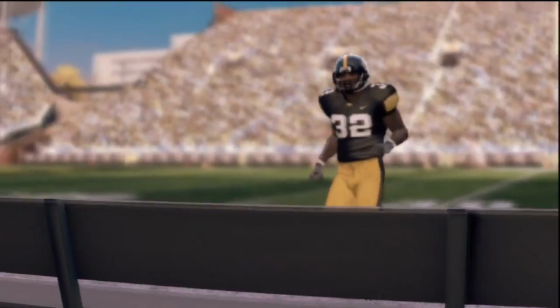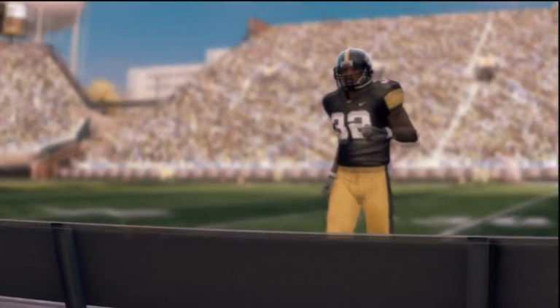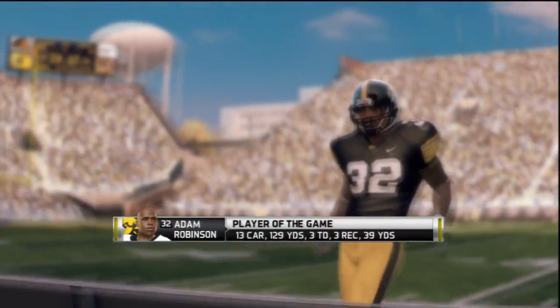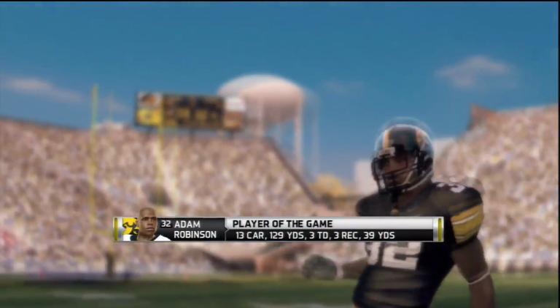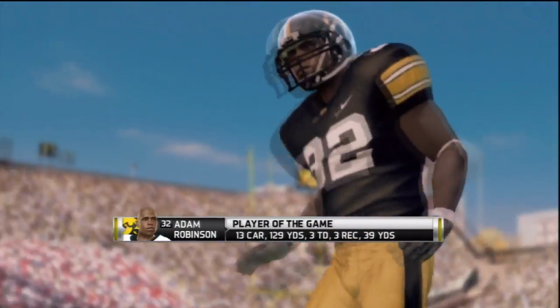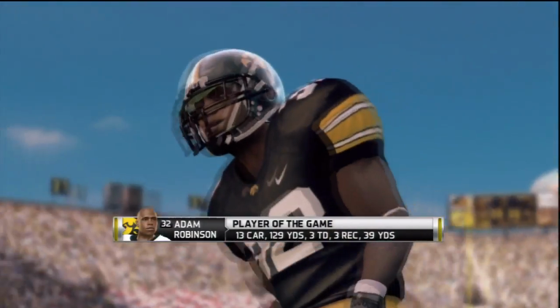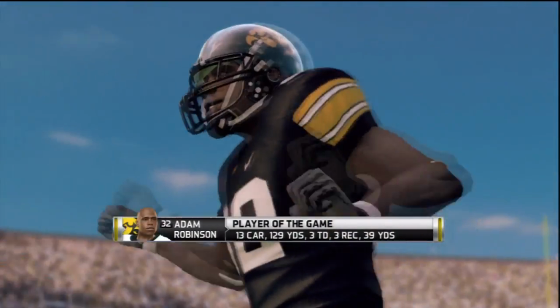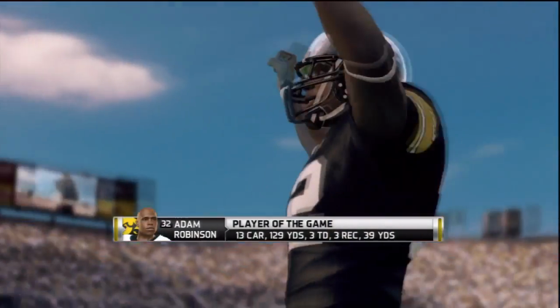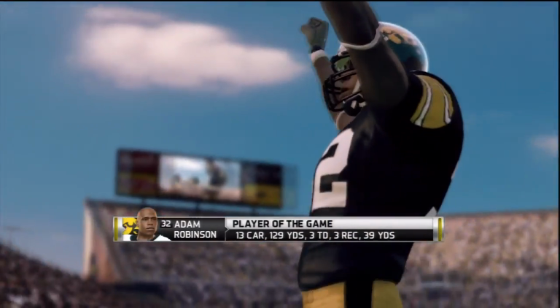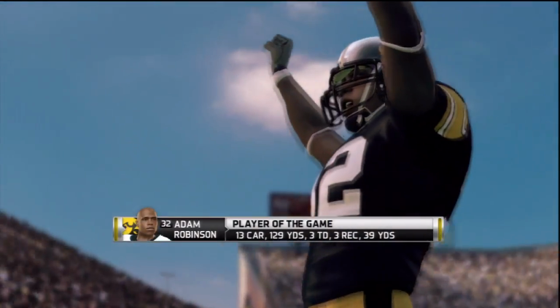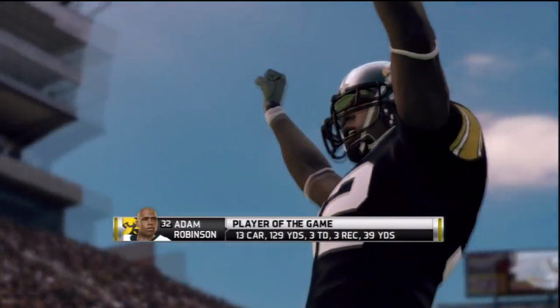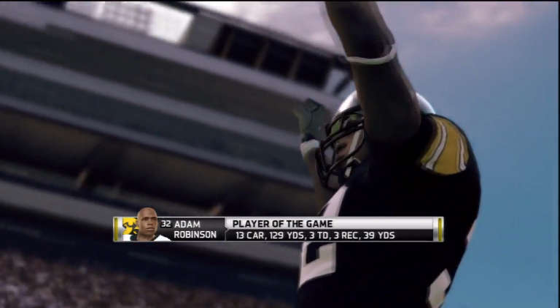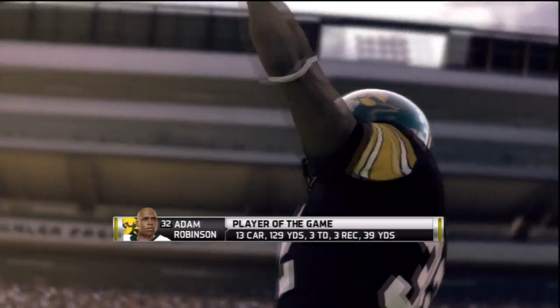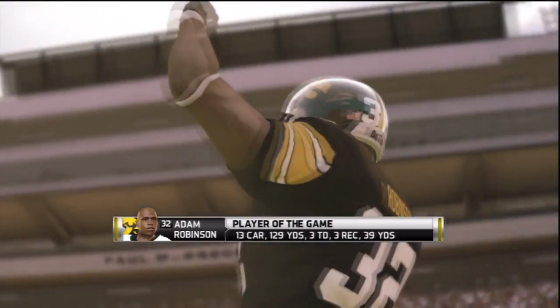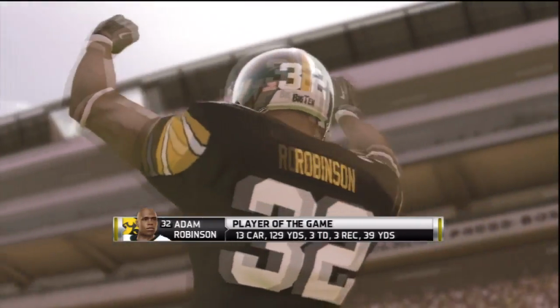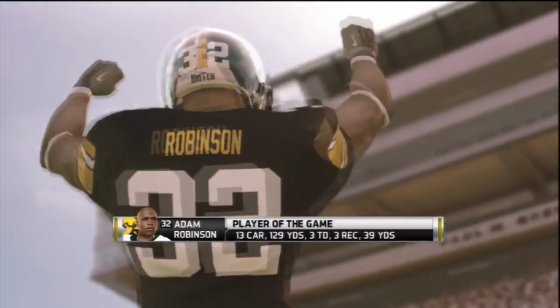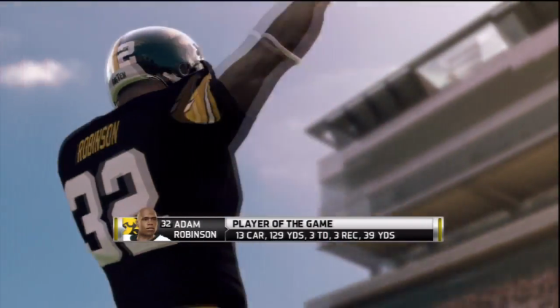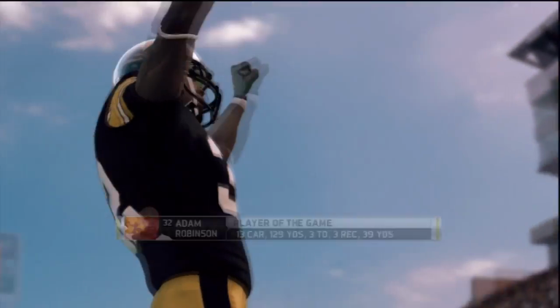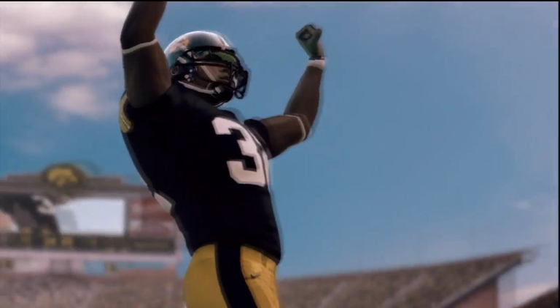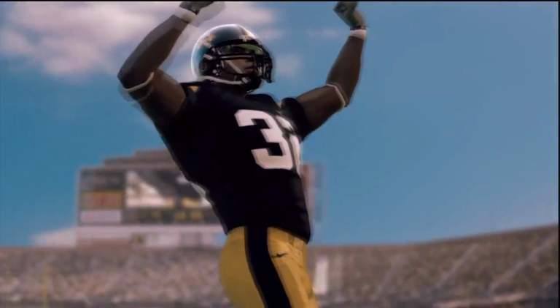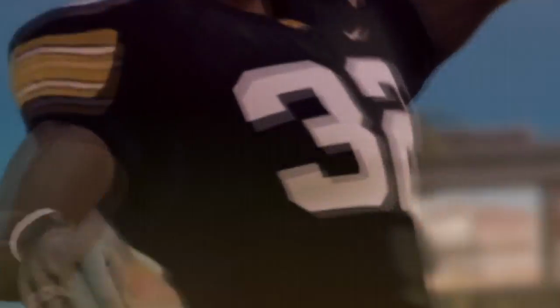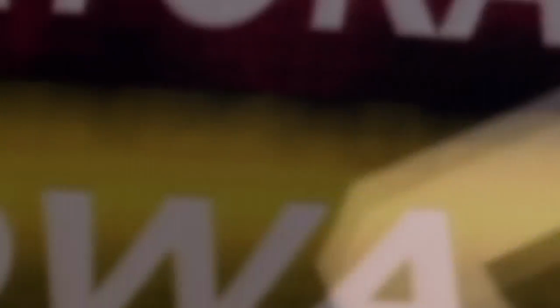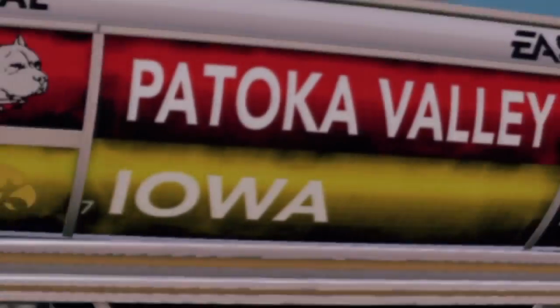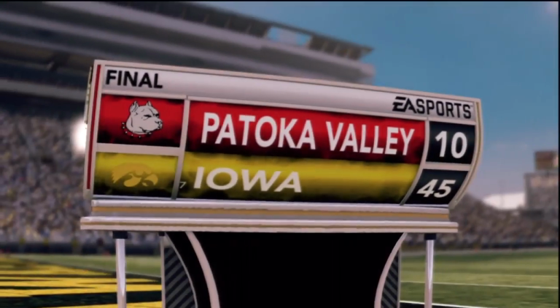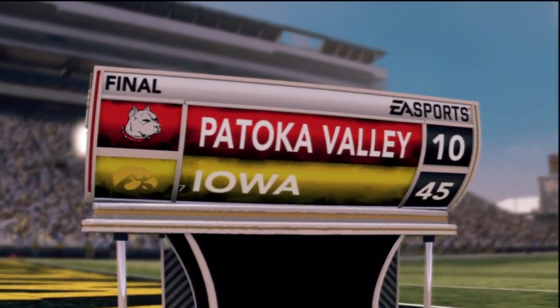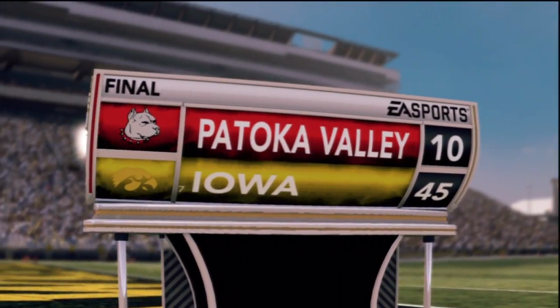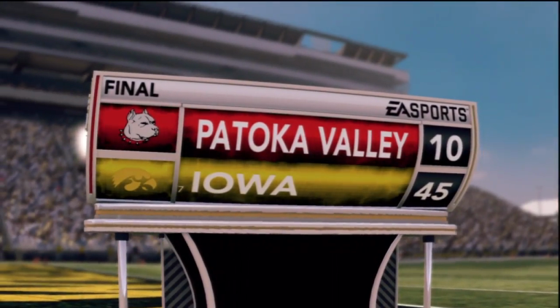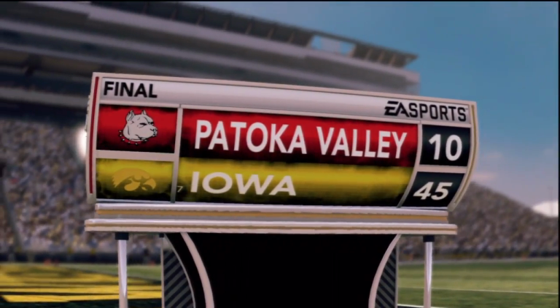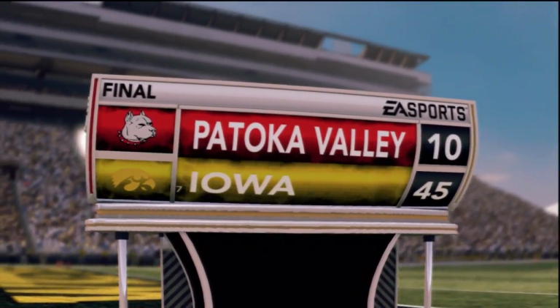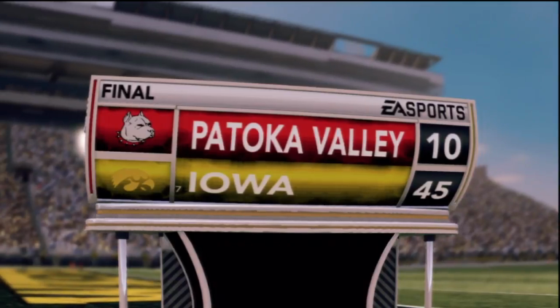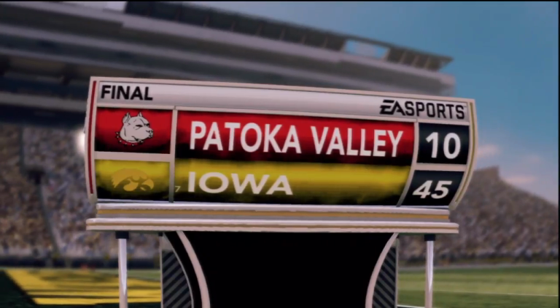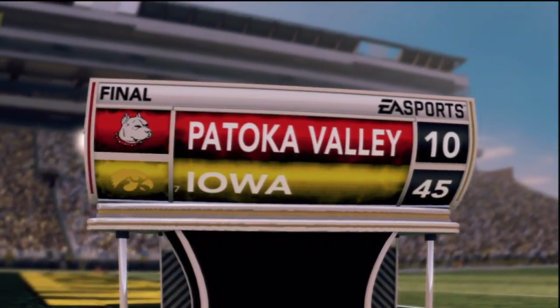Player of the game was Robinson — 129 rush yards and 3 TDs on just 13 carries. Final score: Patoka Valley 10, Iowa 45.